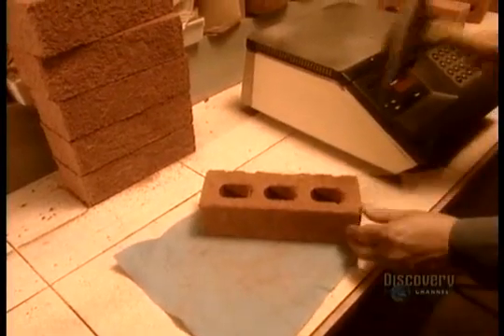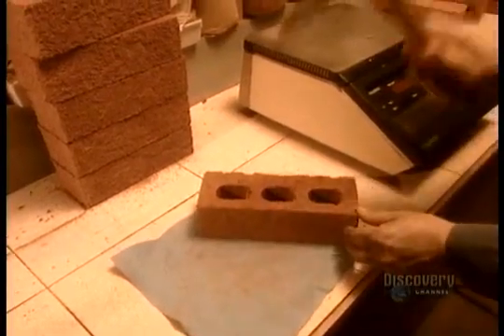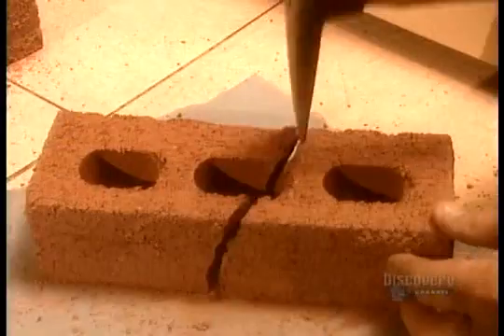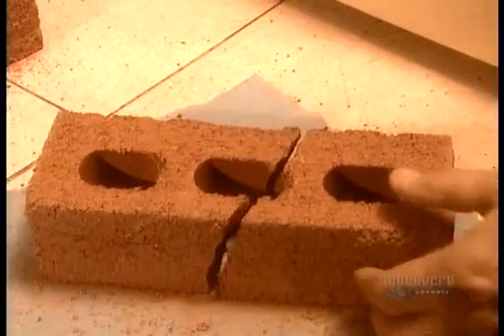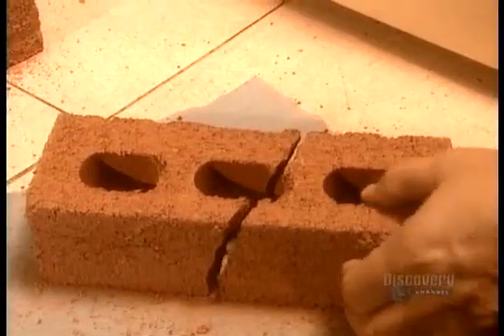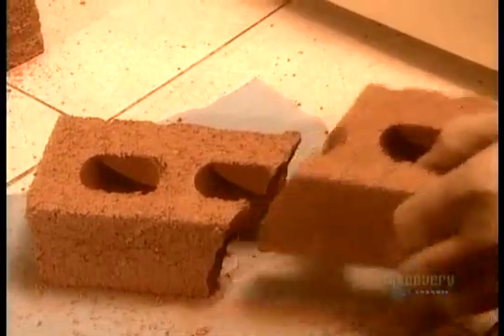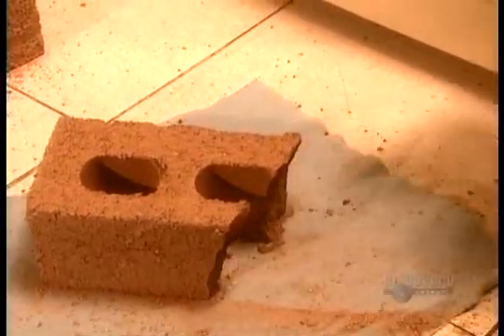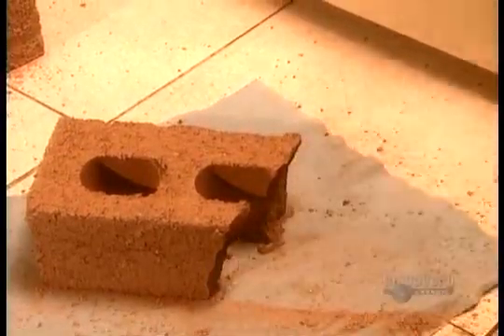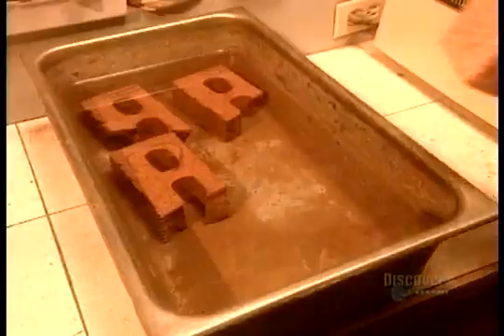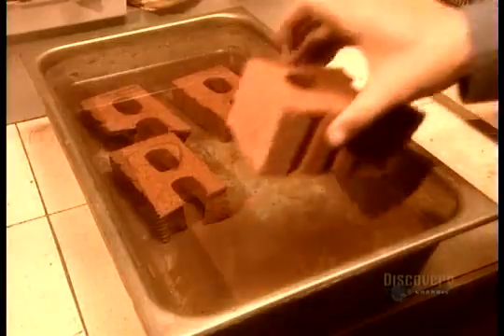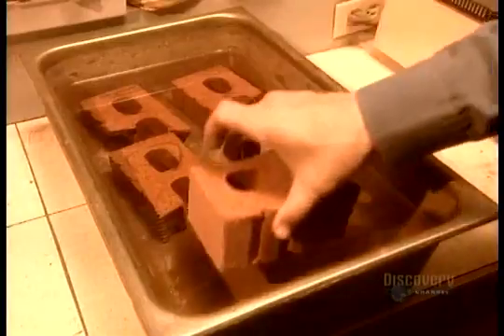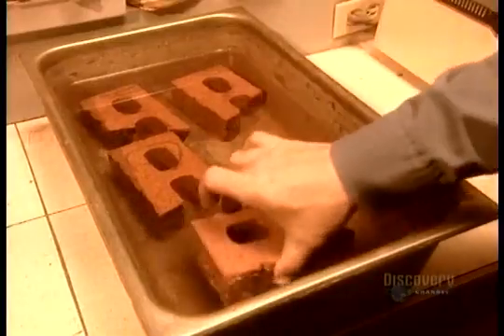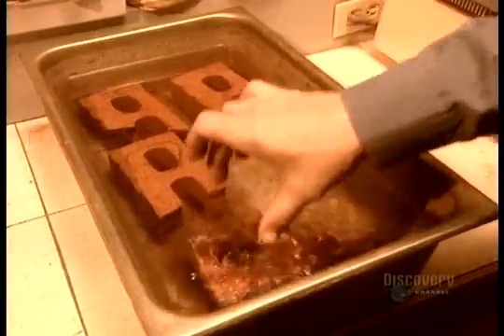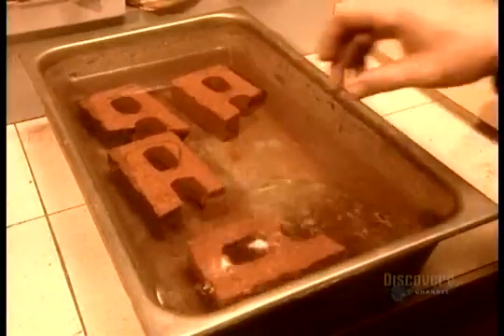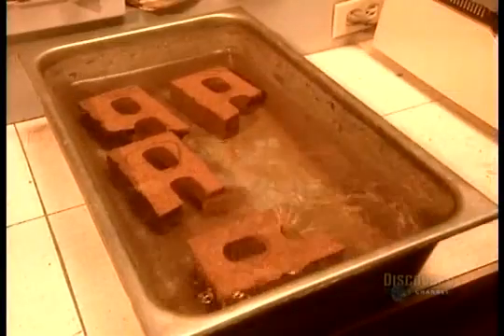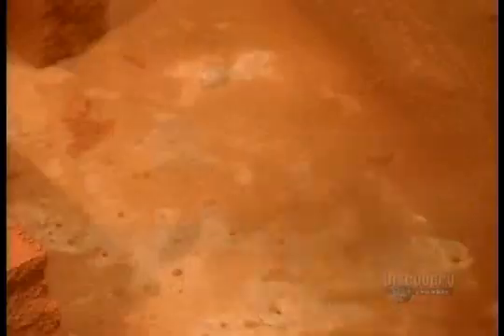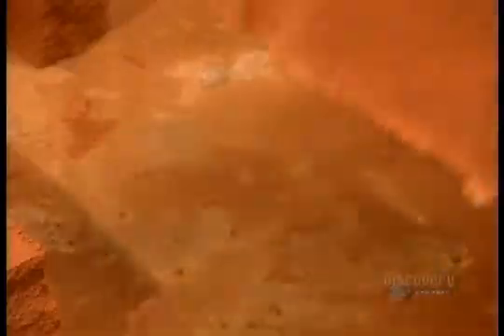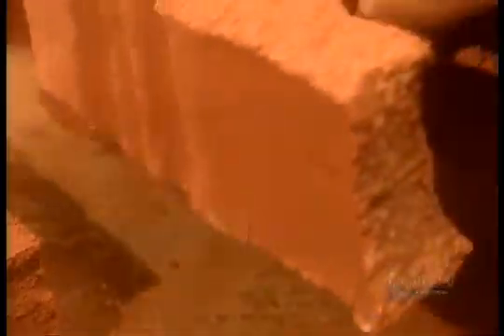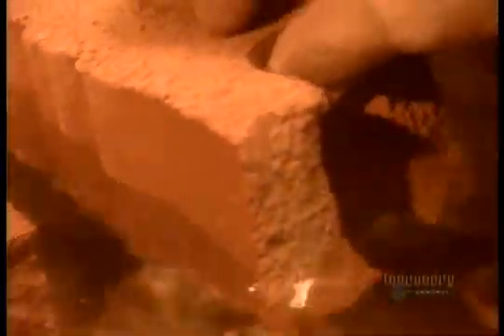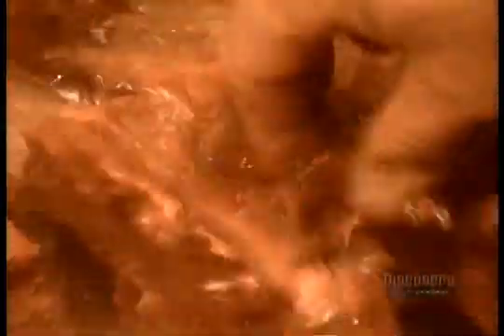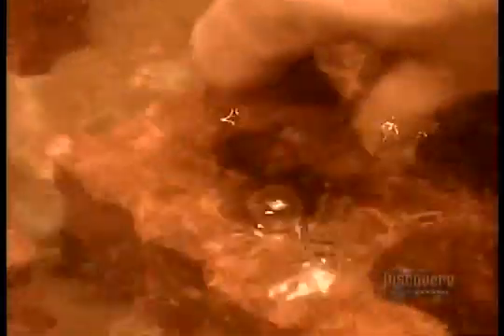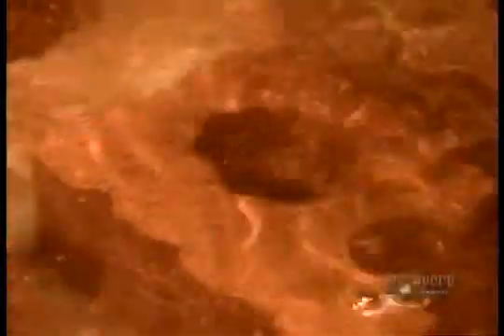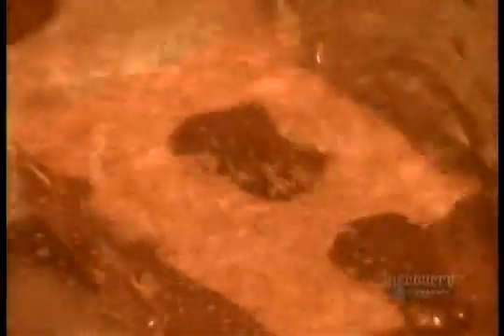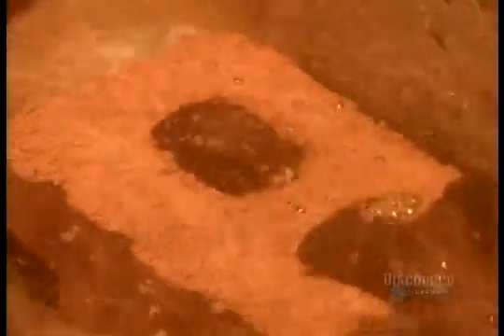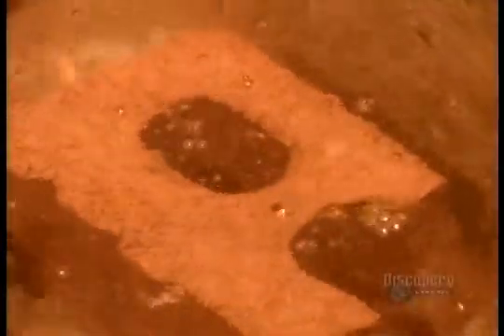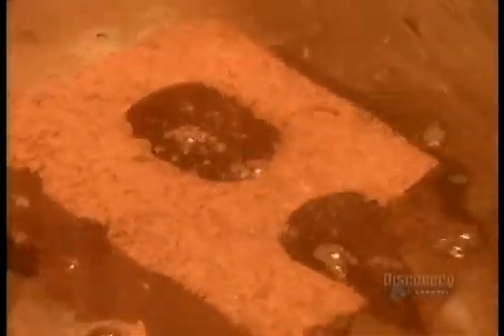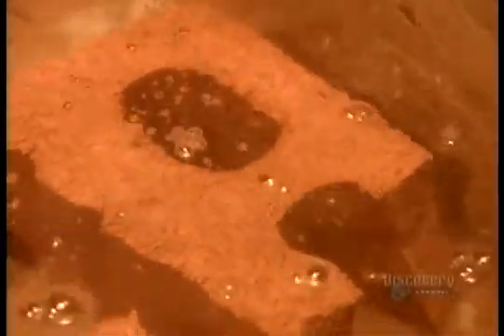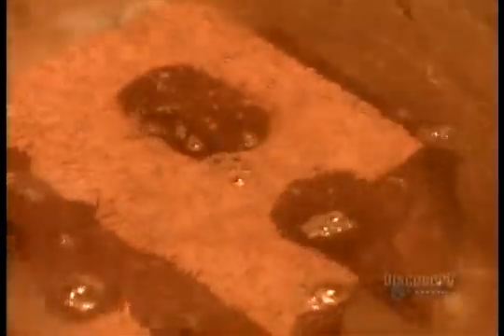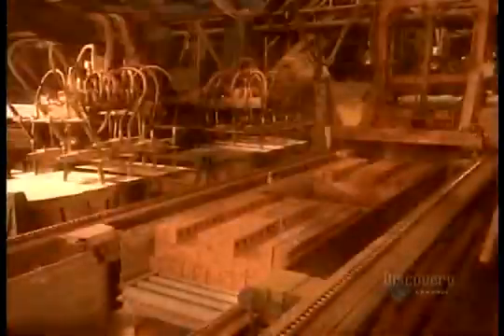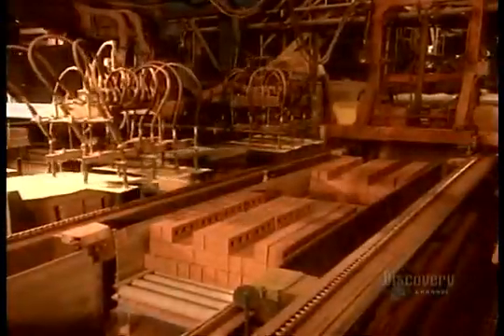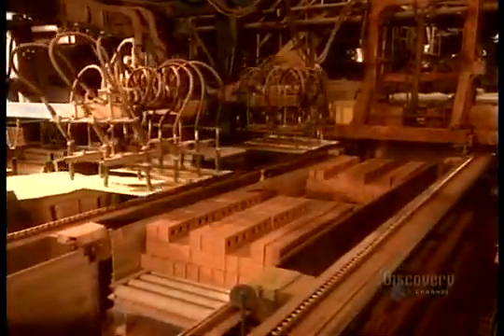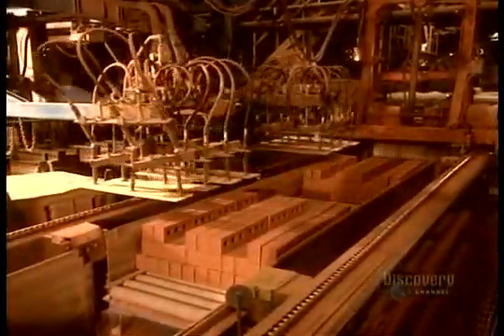So to test absorbency, the technician breaks a brick in half. He weighs it before and after soaking it in water for 24 hours. By comparing the weights, he can see how much water the brick has absorbed.